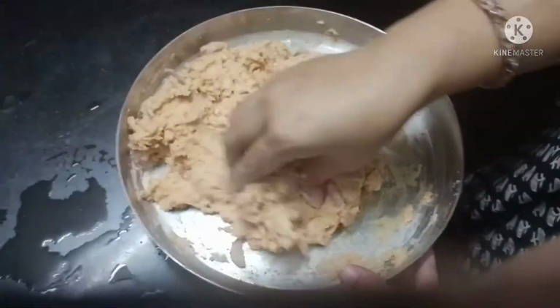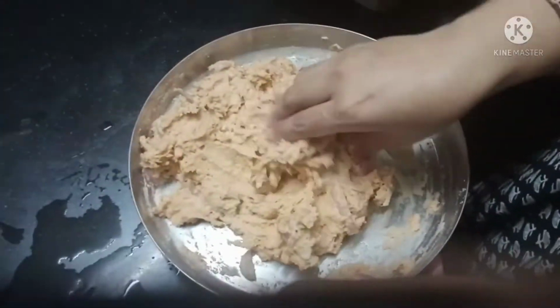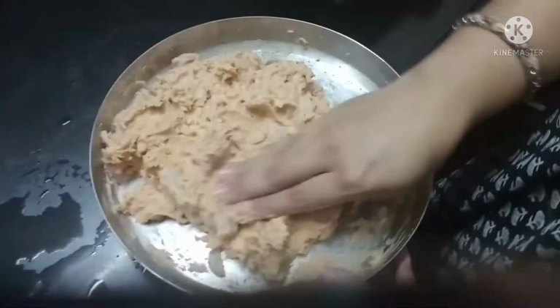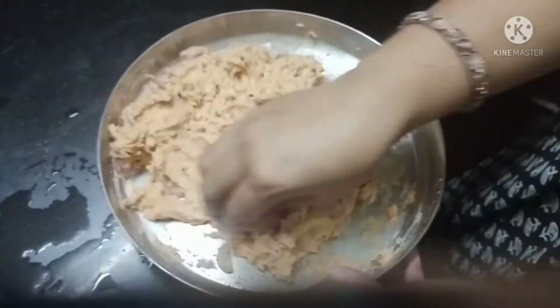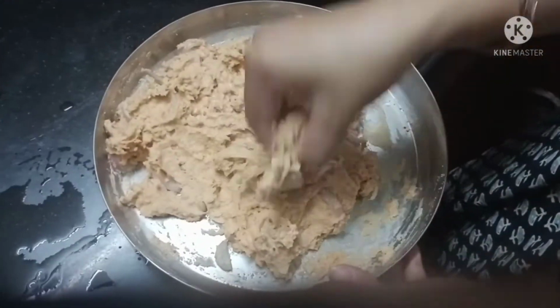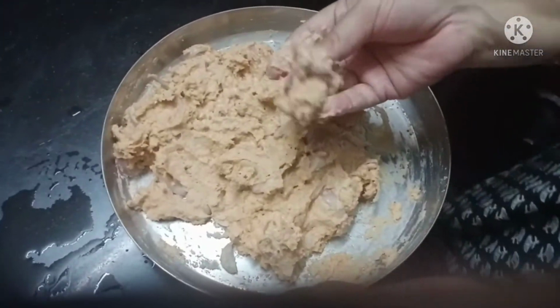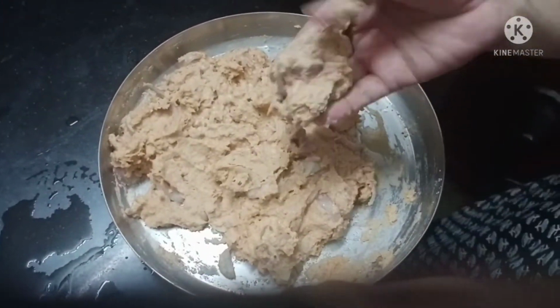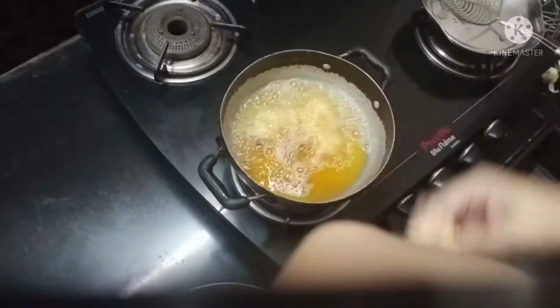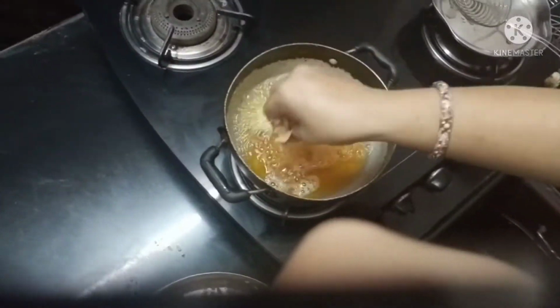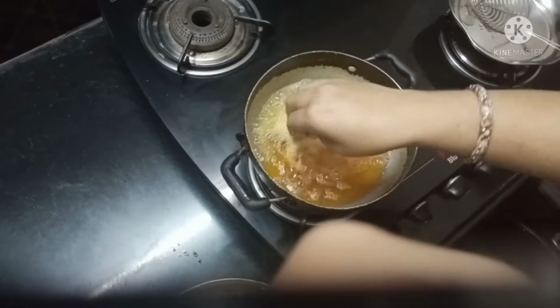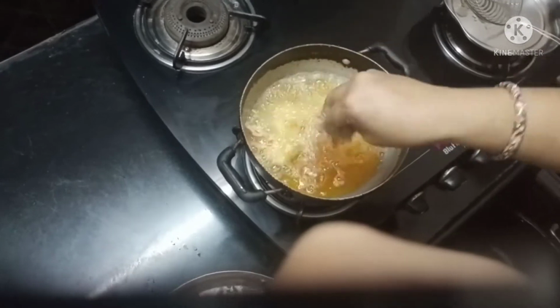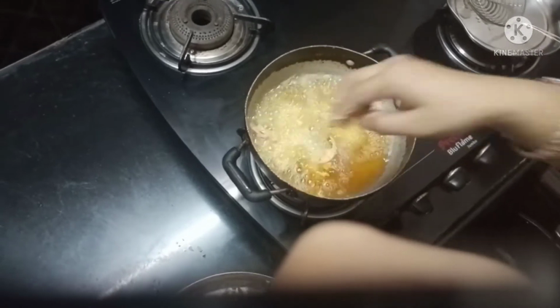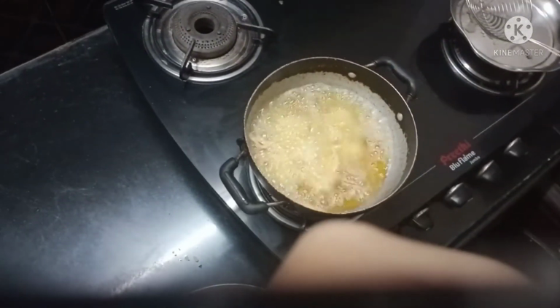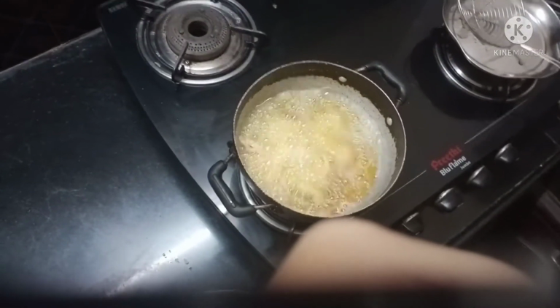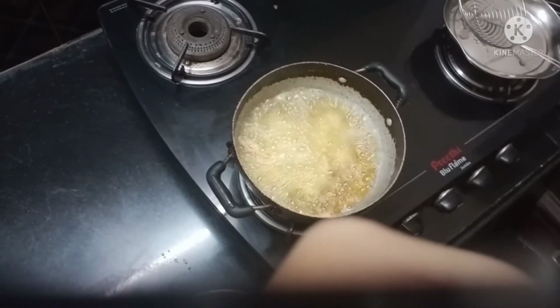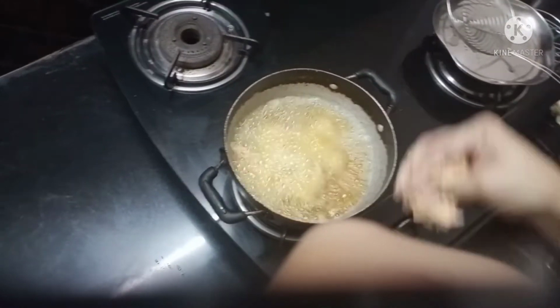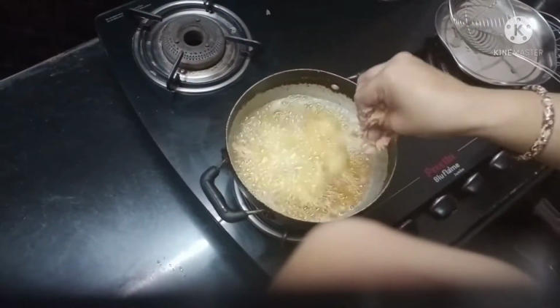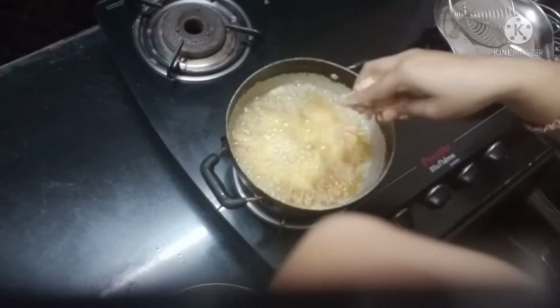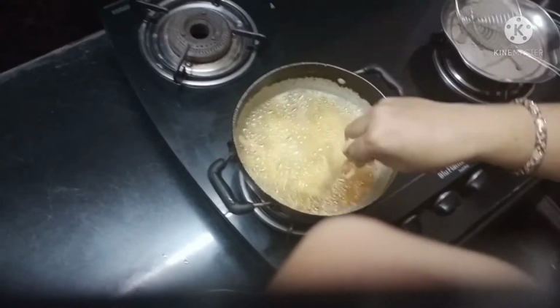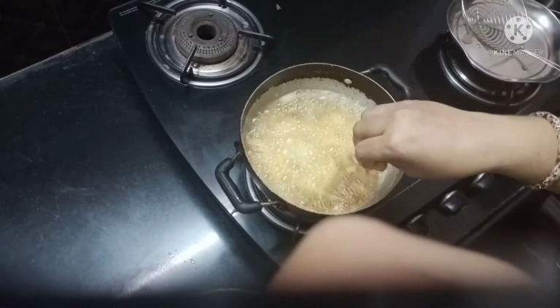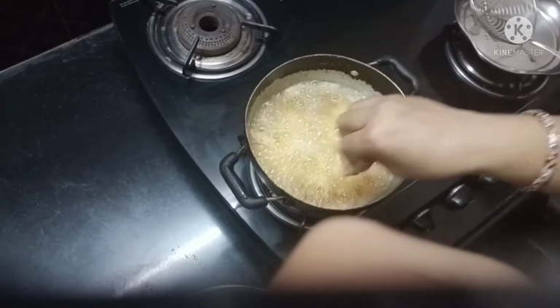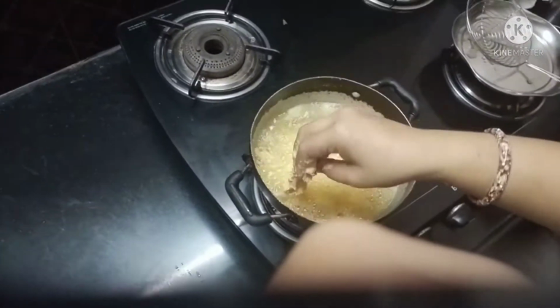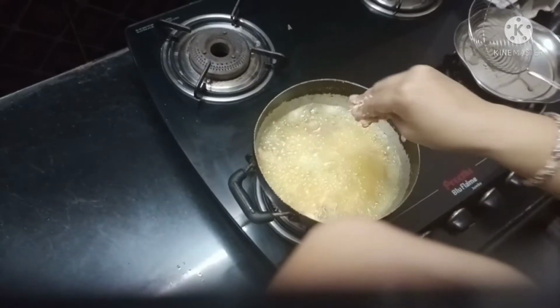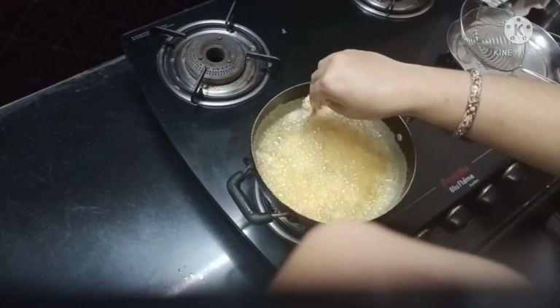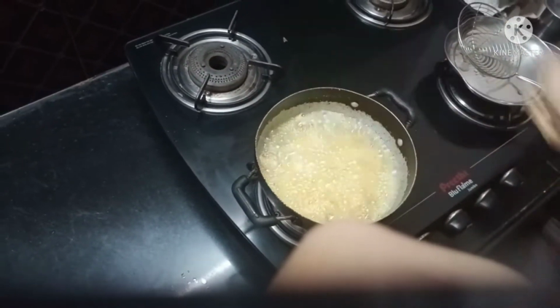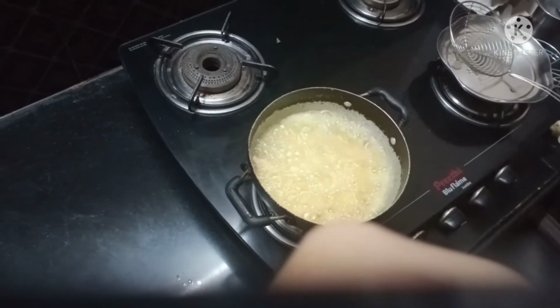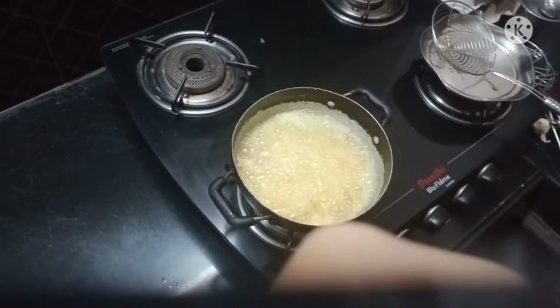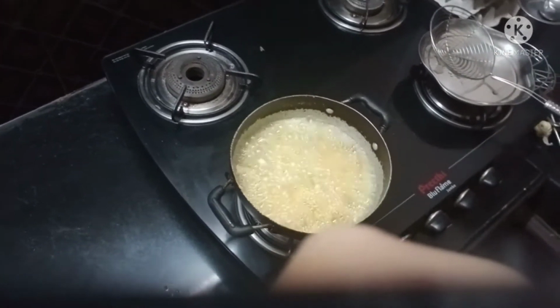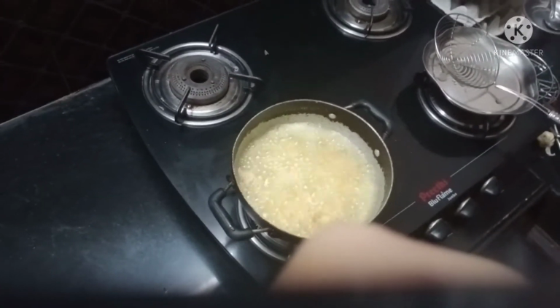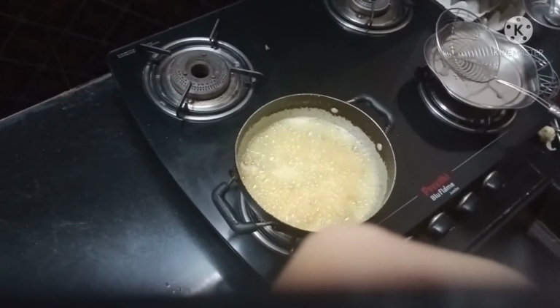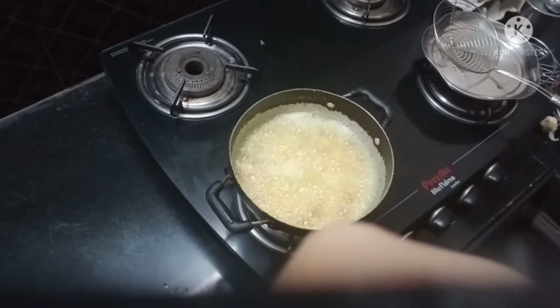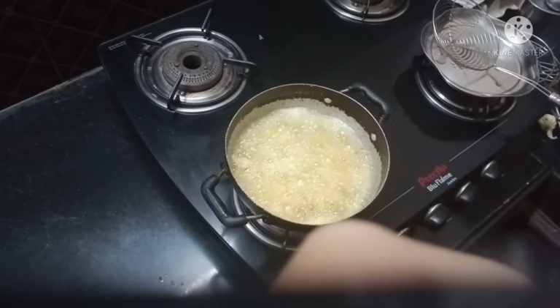I am going to make a soft face. I'm going to put it on a plate and put it in the pot.